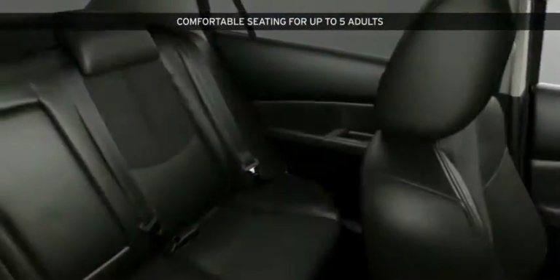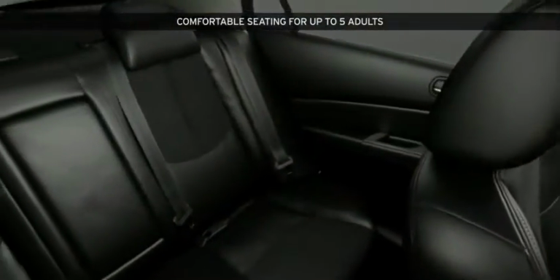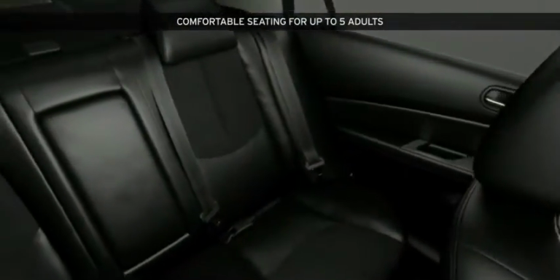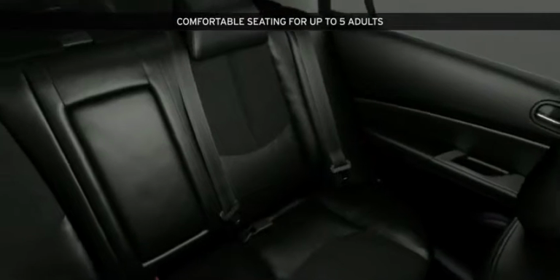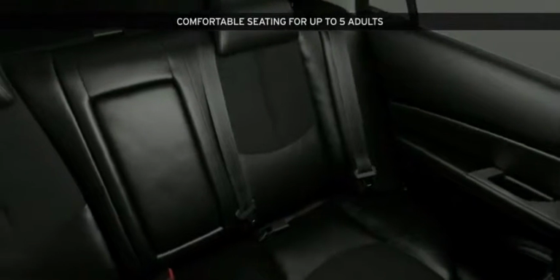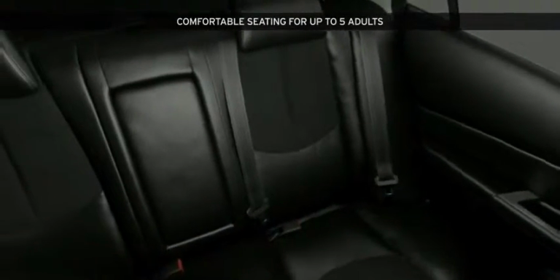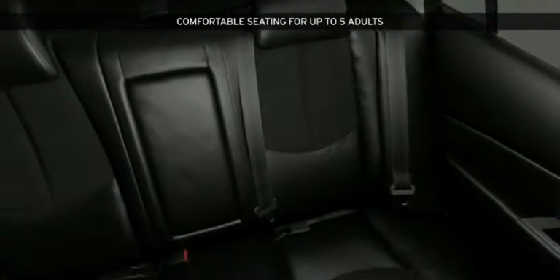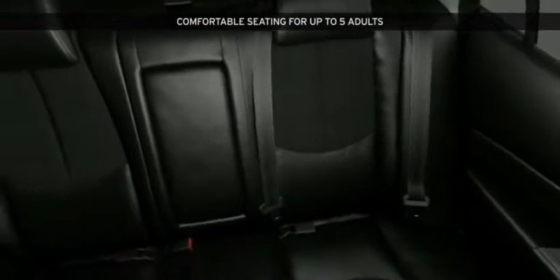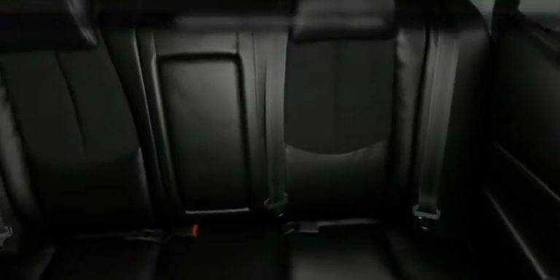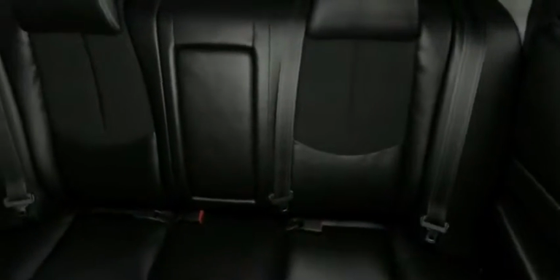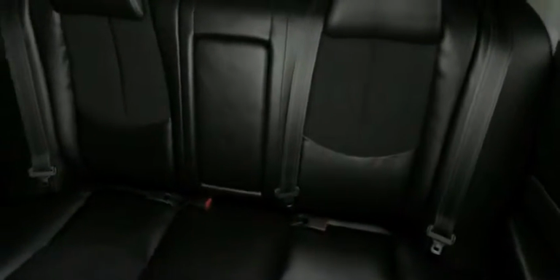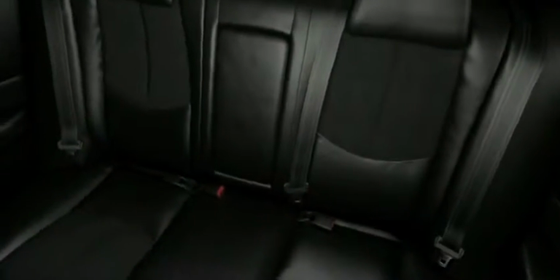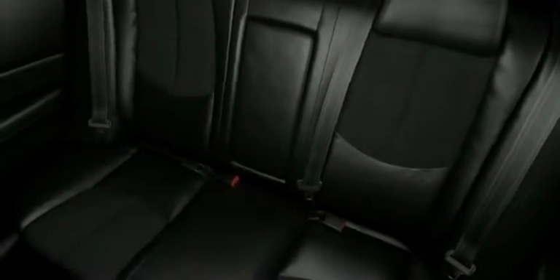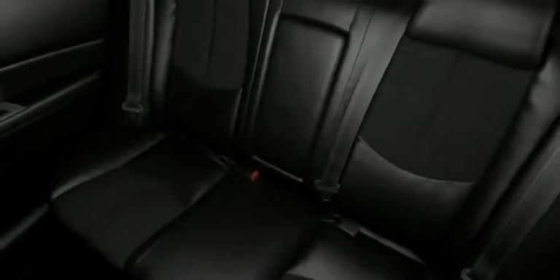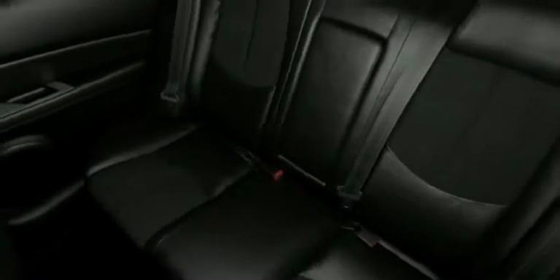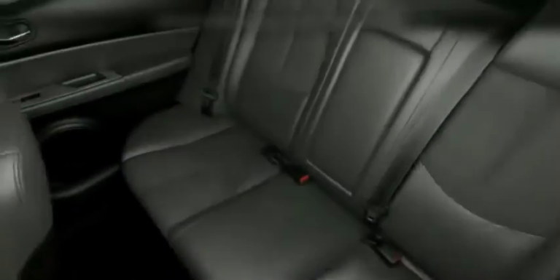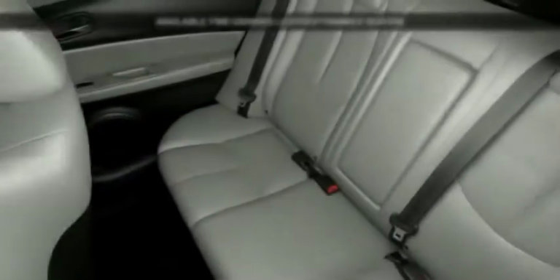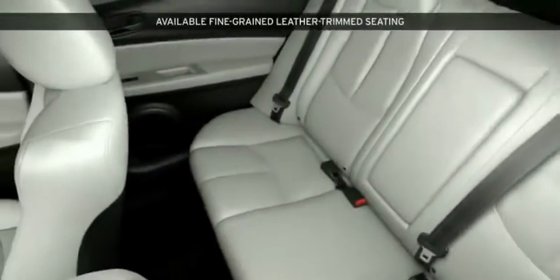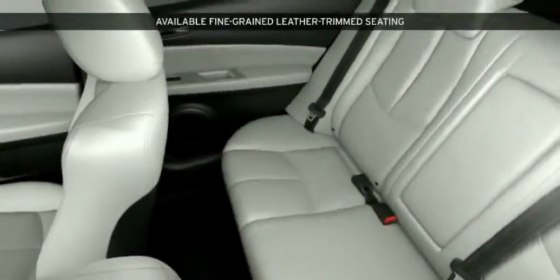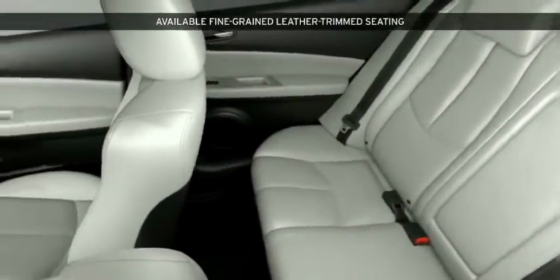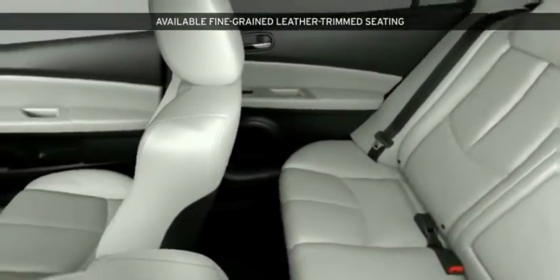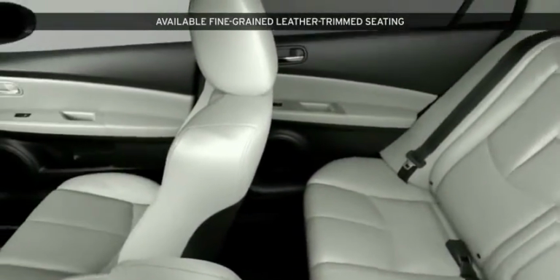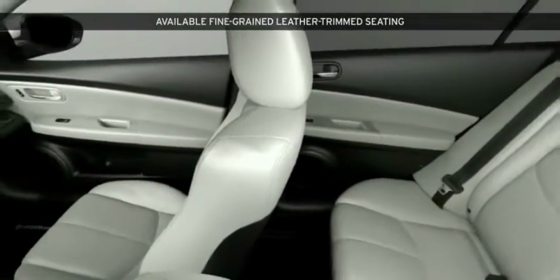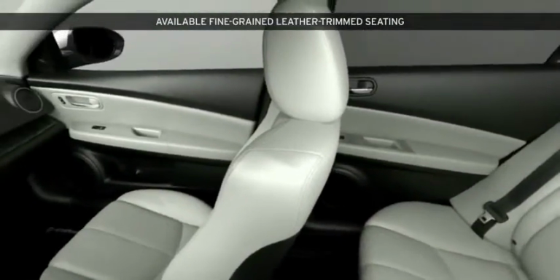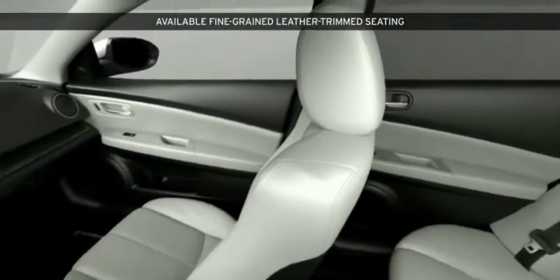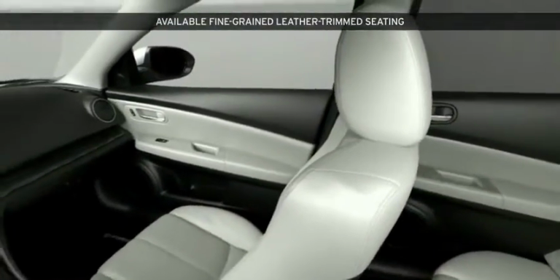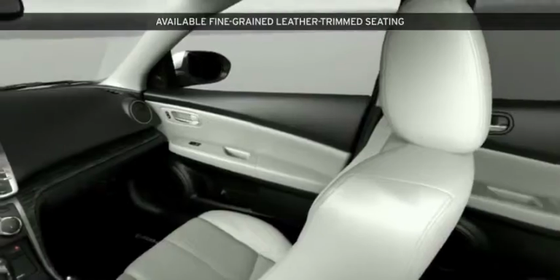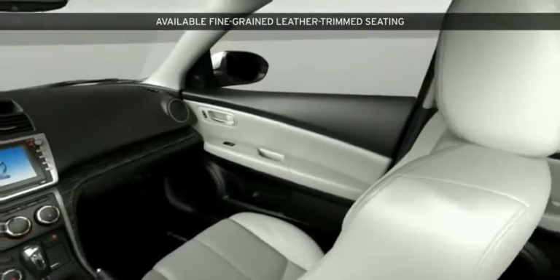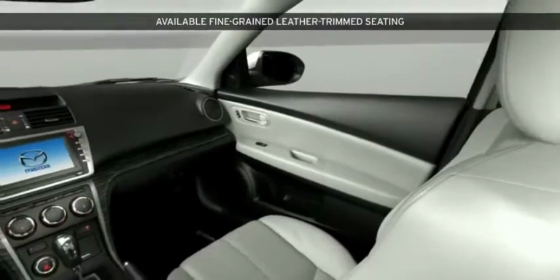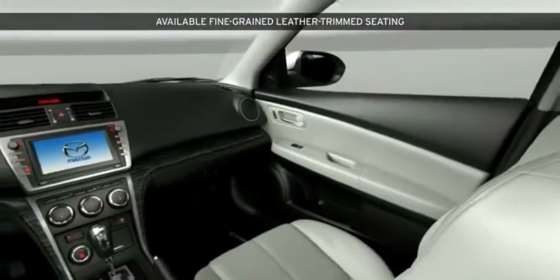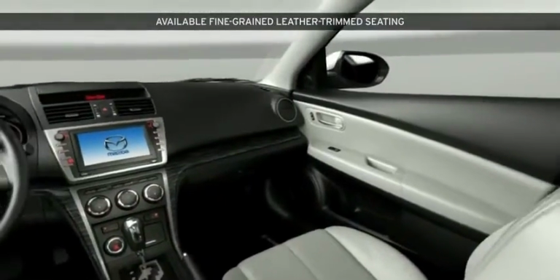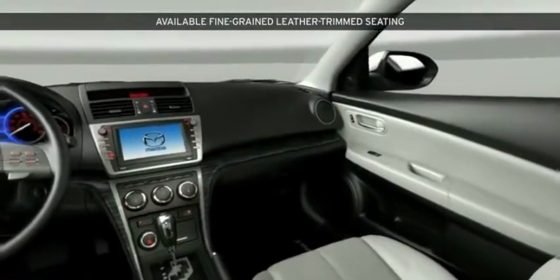There are three distinct seating trim levels in your choice of colors: beige, black, or gray. High-quality lower fabric comes standard. A package on the touring trim combines fabric and leather accents, while the grand touring features the ultimate option.